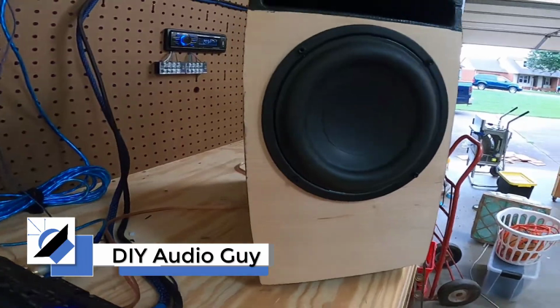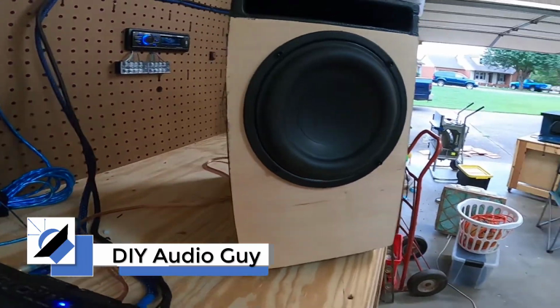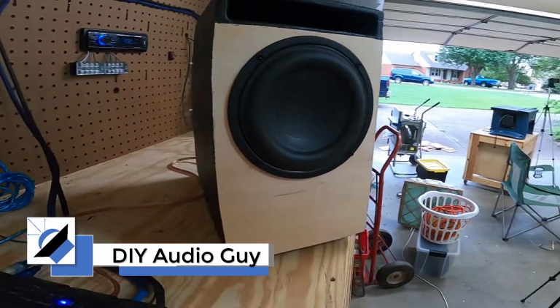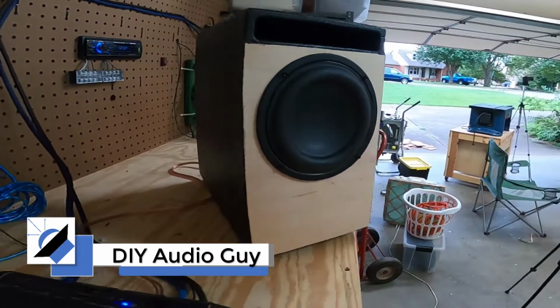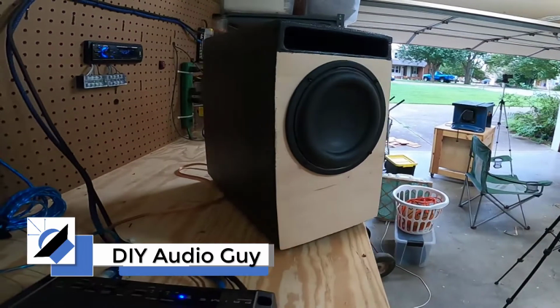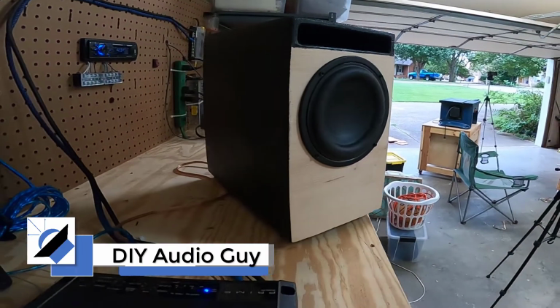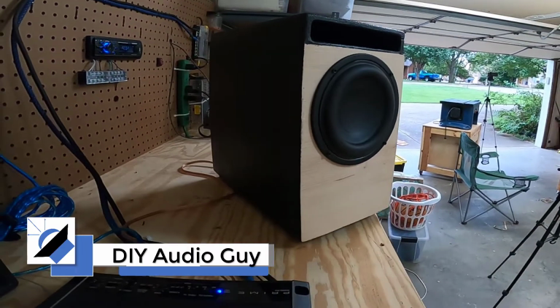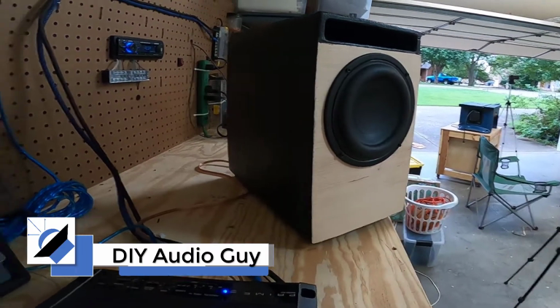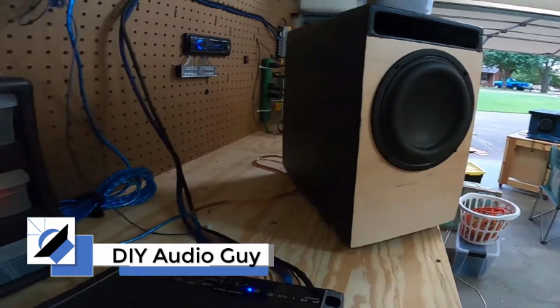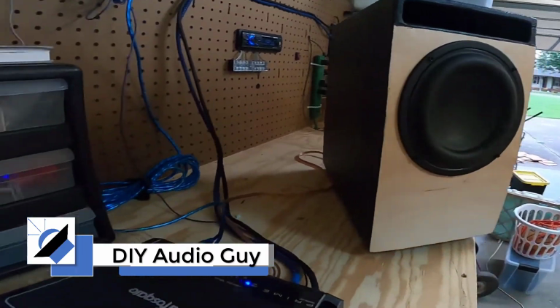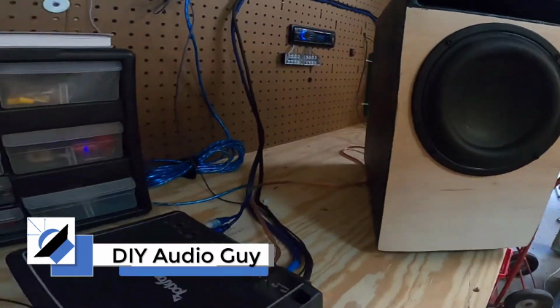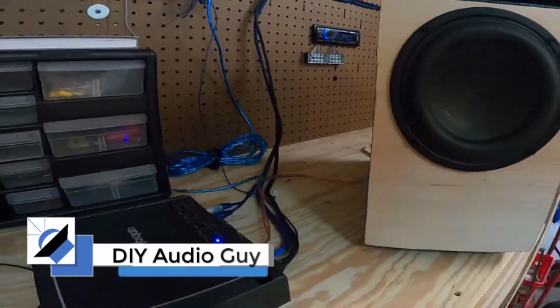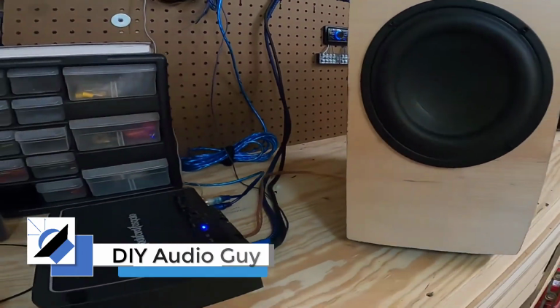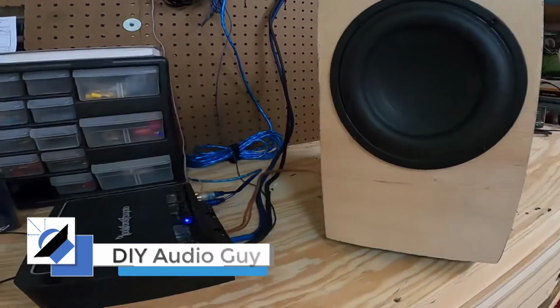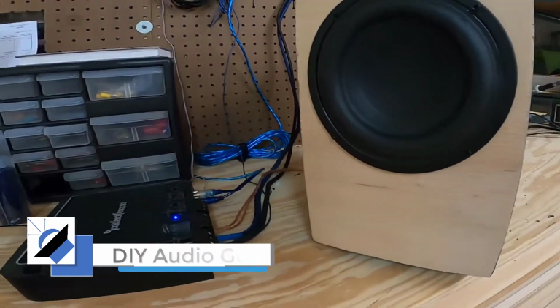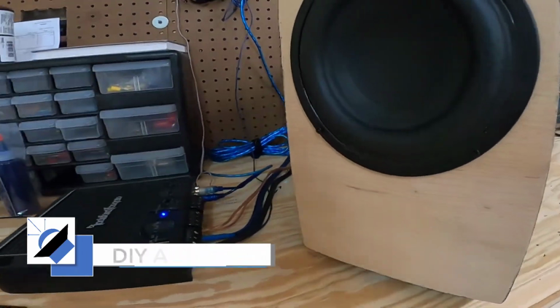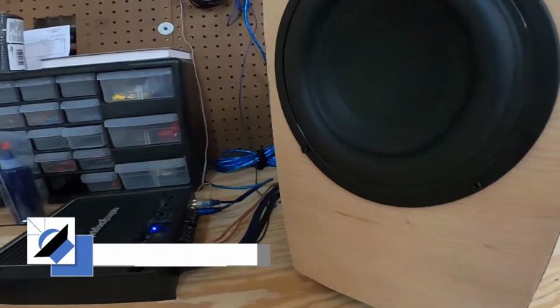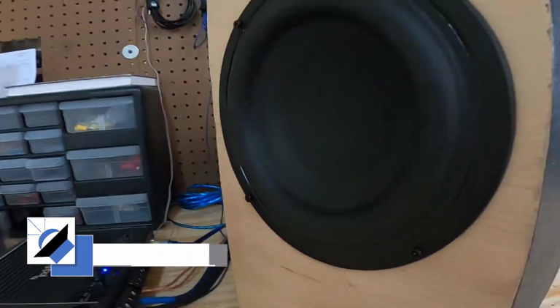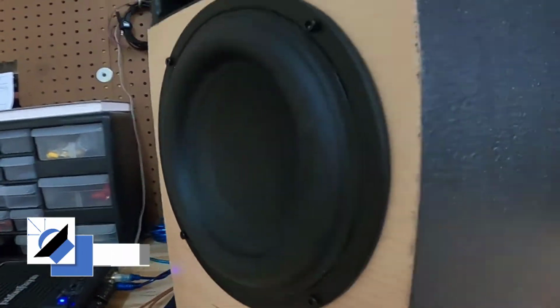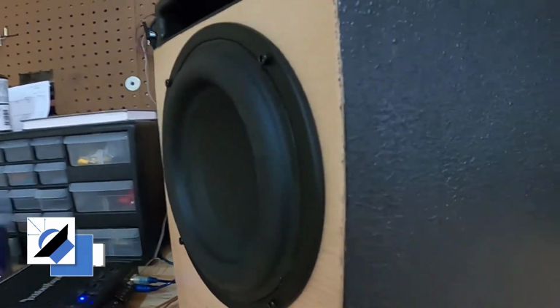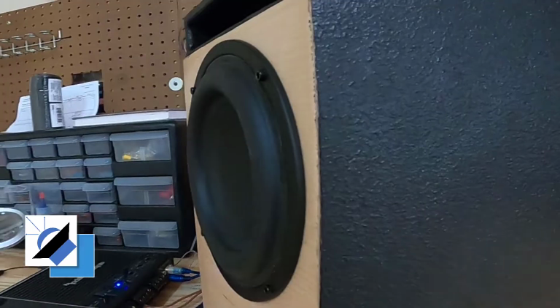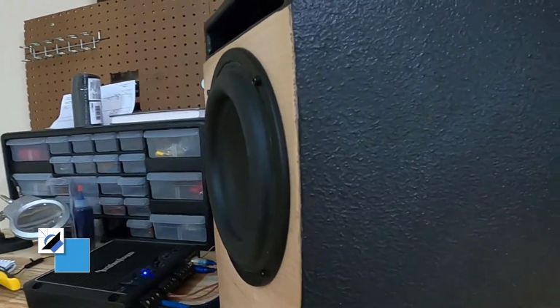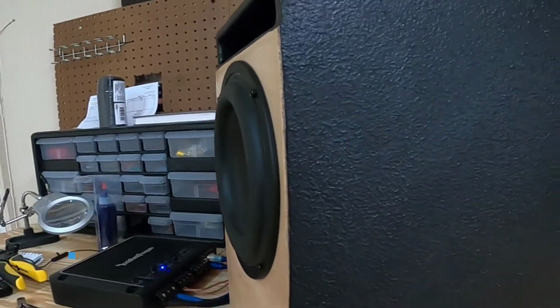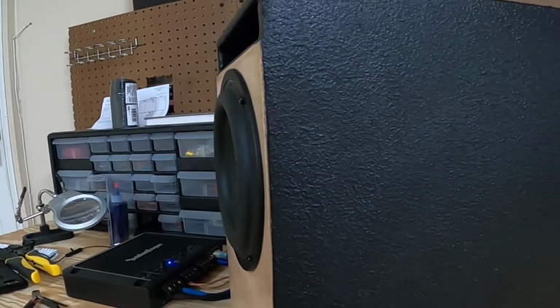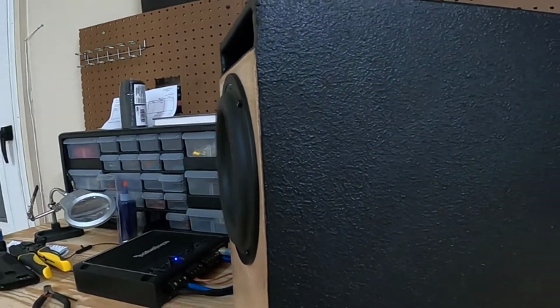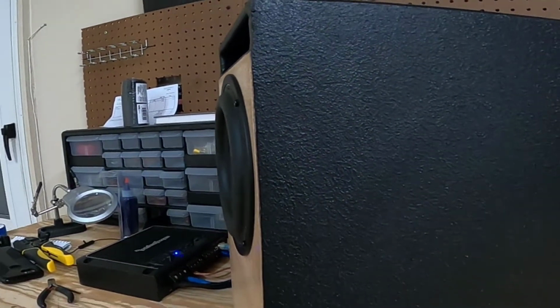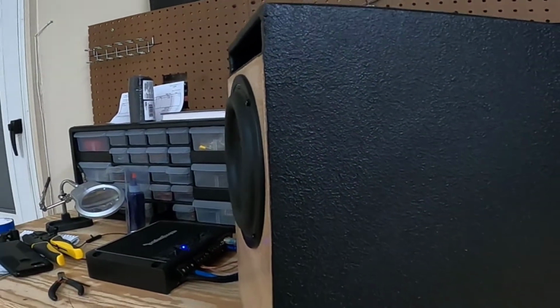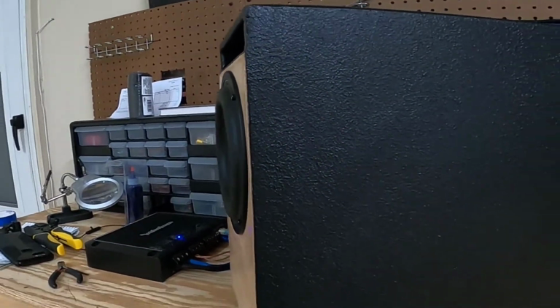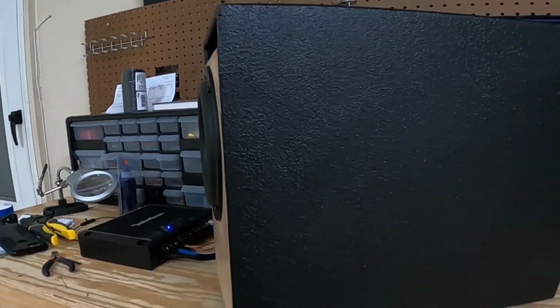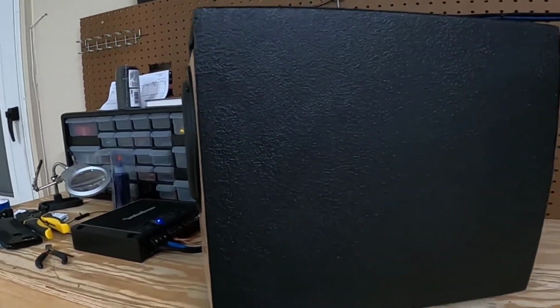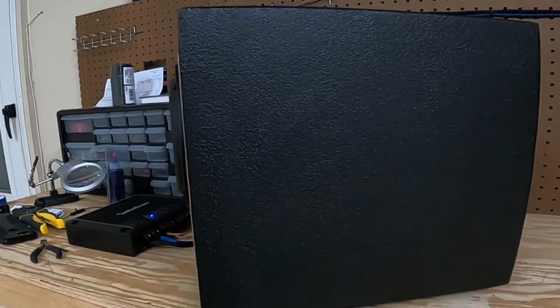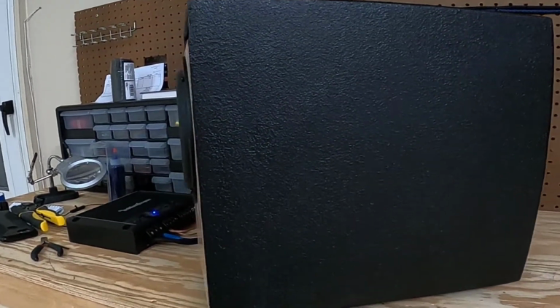DIY Audio Guy back again with another adventure. Today we're going to build an enclosure for a Tang Band W6. So sit back and enjoy the show.